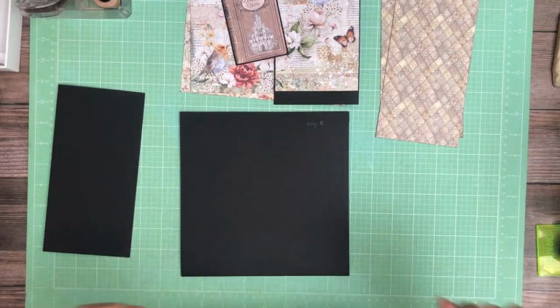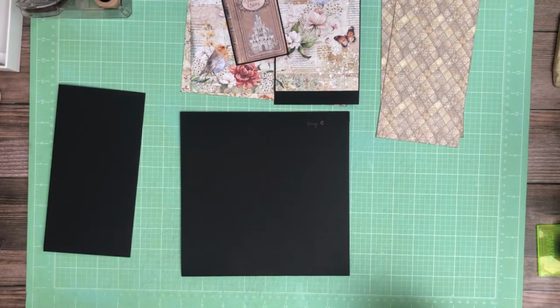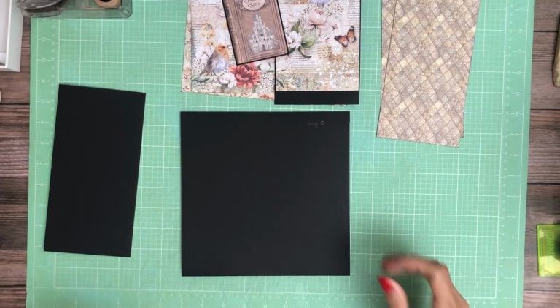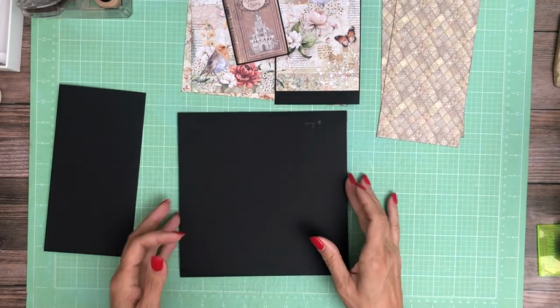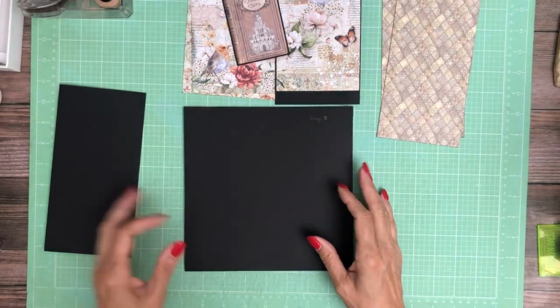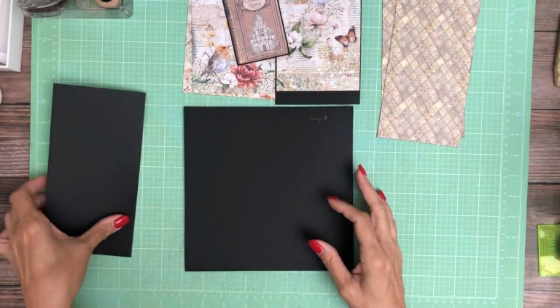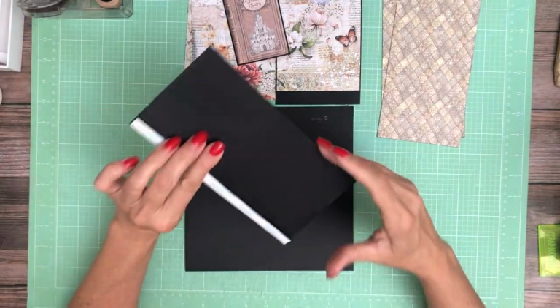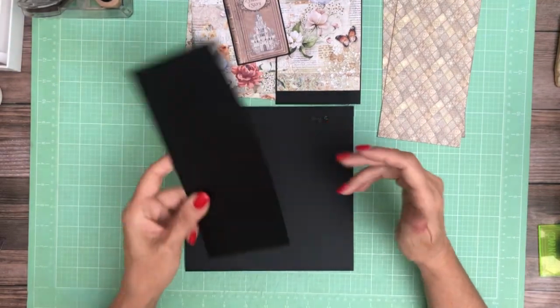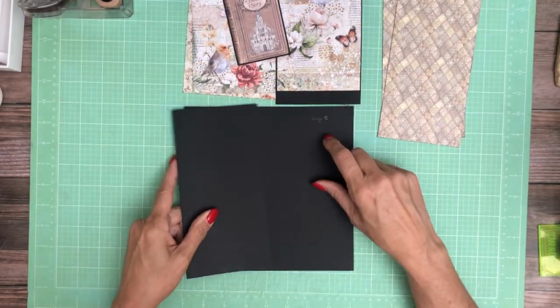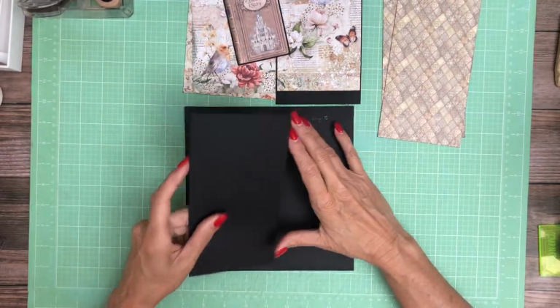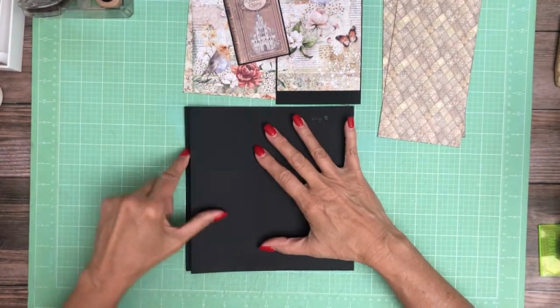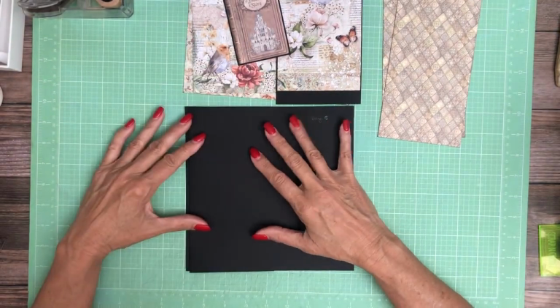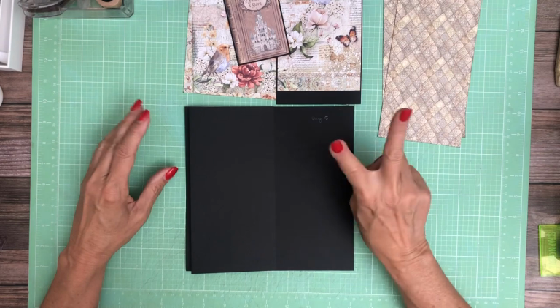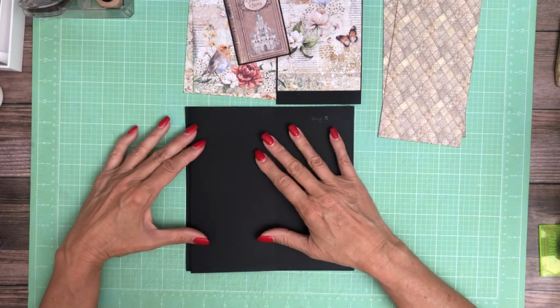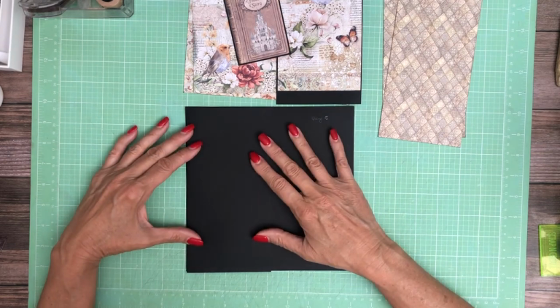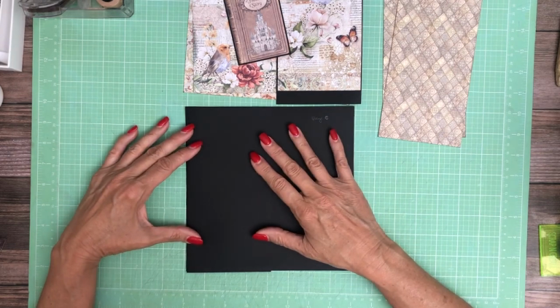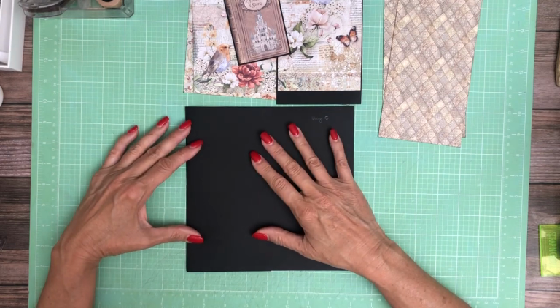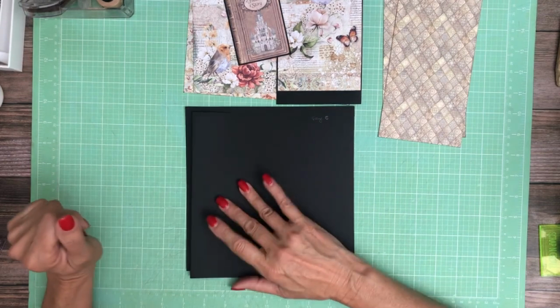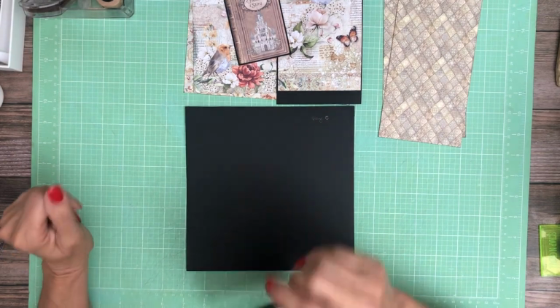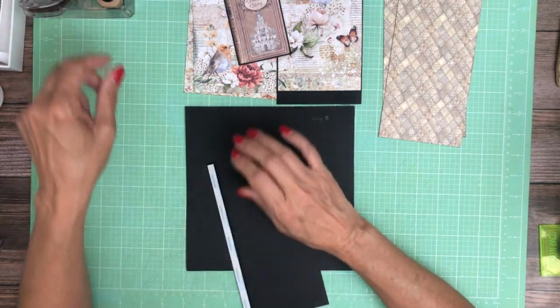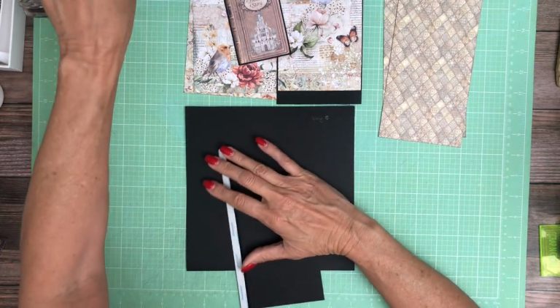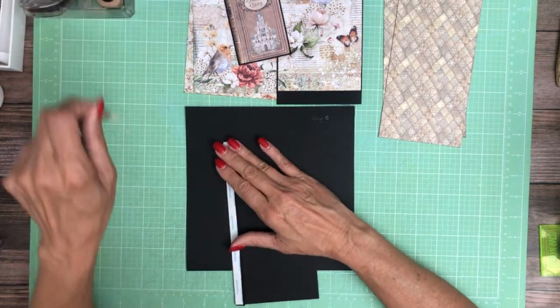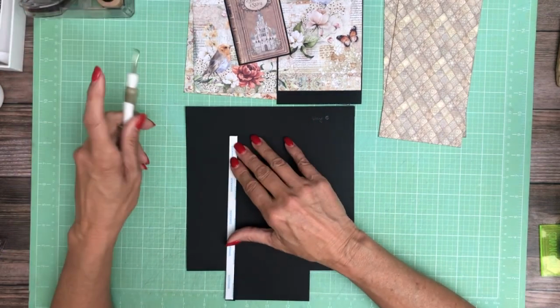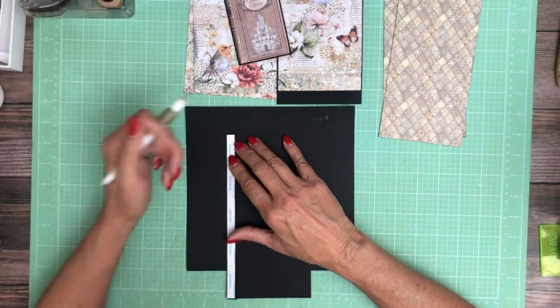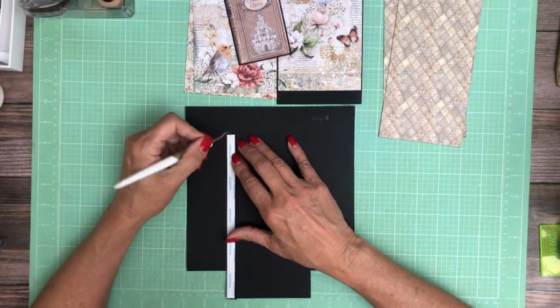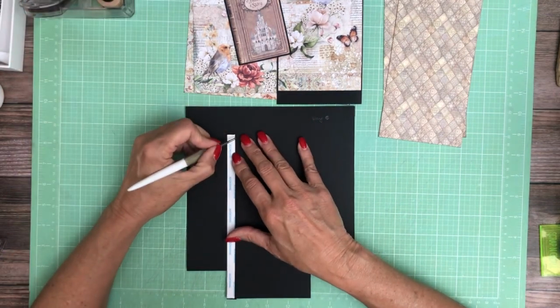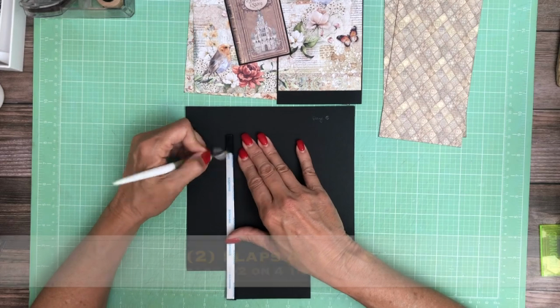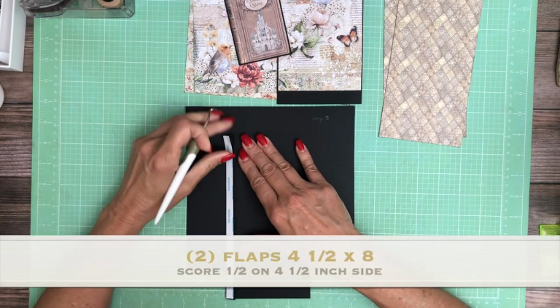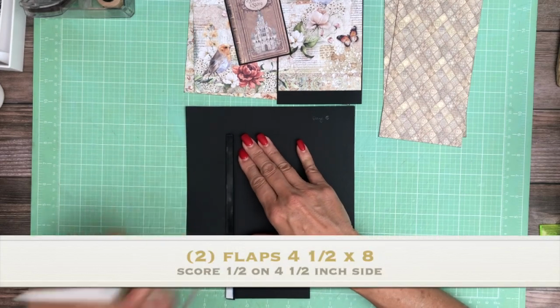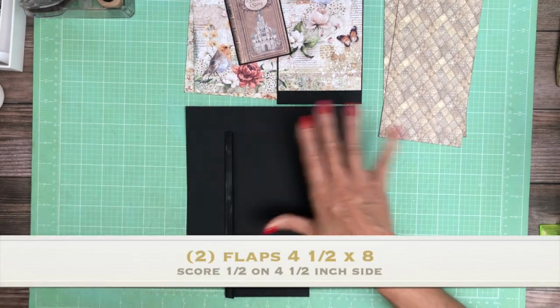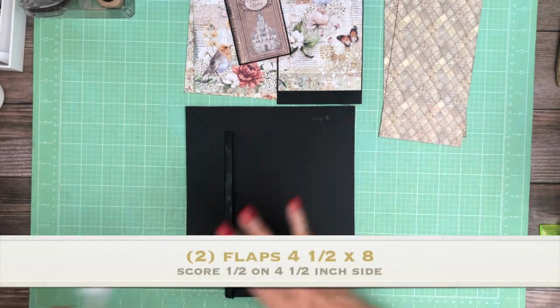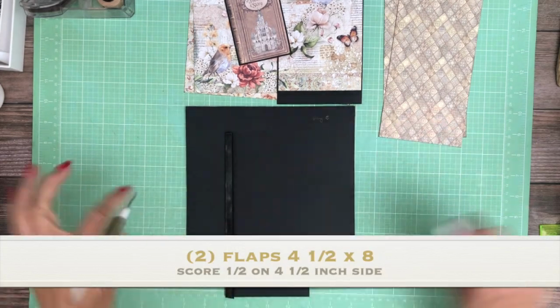Hey everyone, it's Daphne from Scrap and Create, and we're working on page 5. We have two flaps — these are both 4½ by 8, and they're going to go left and right.